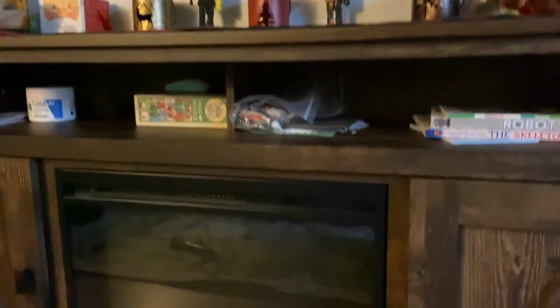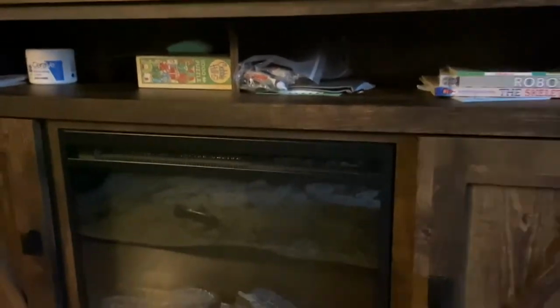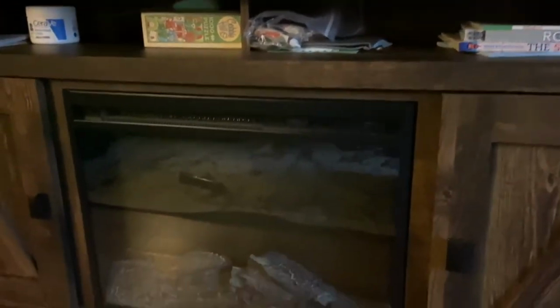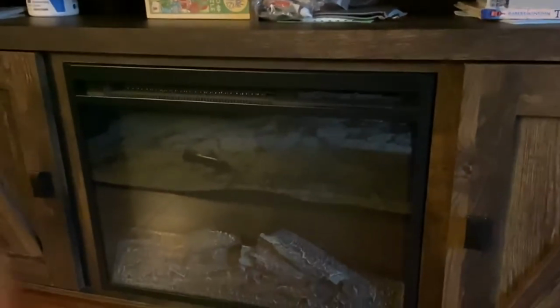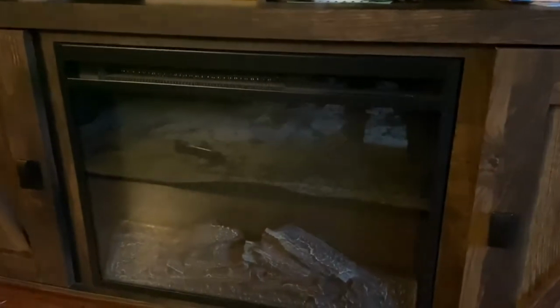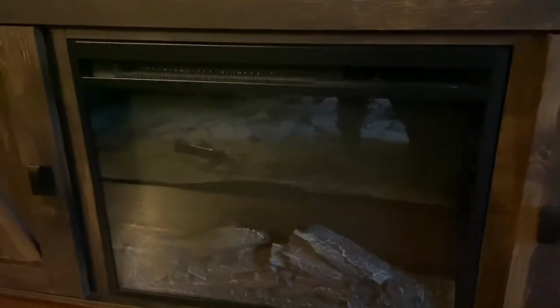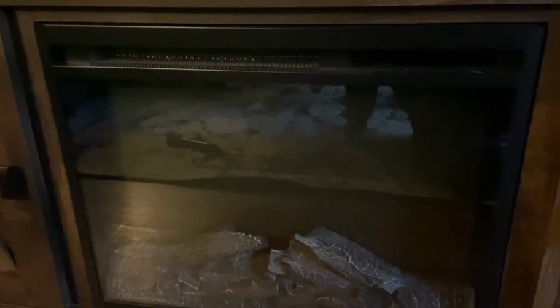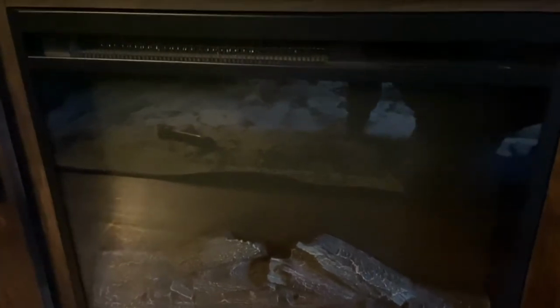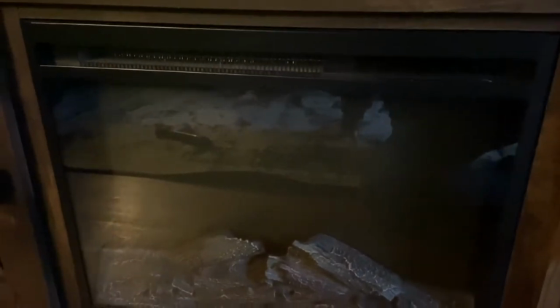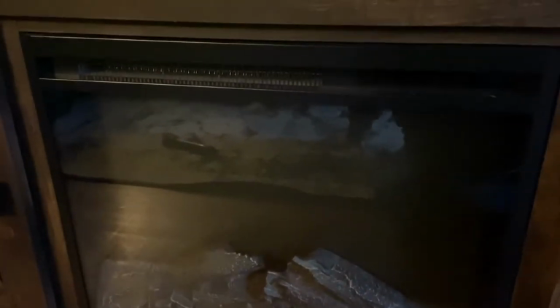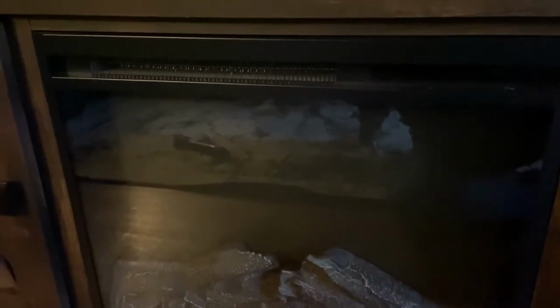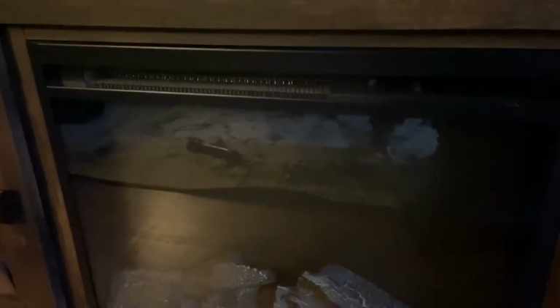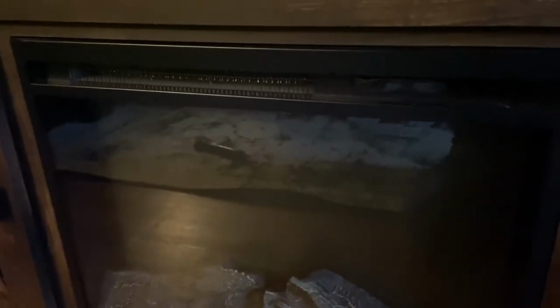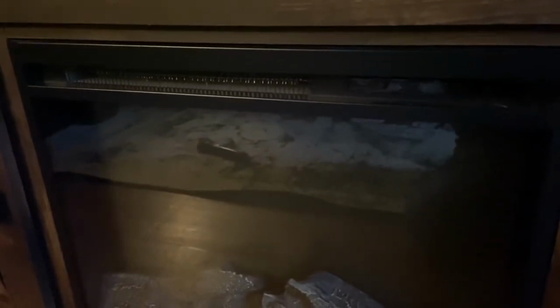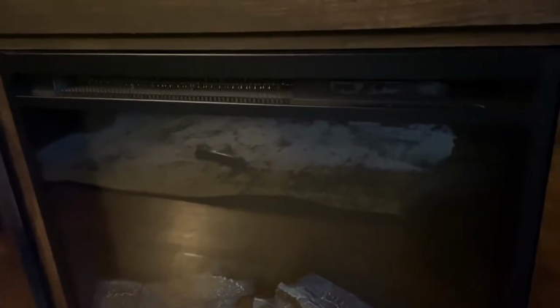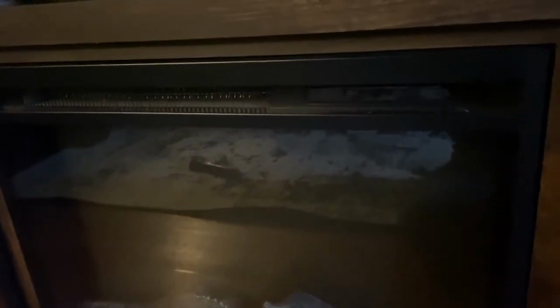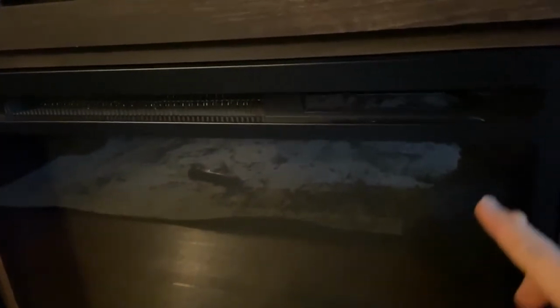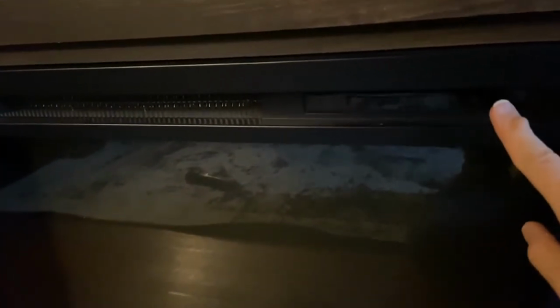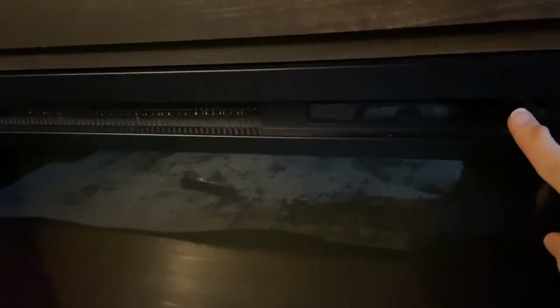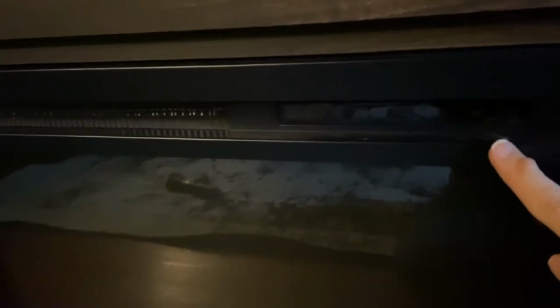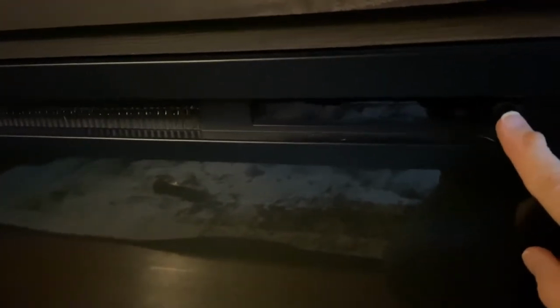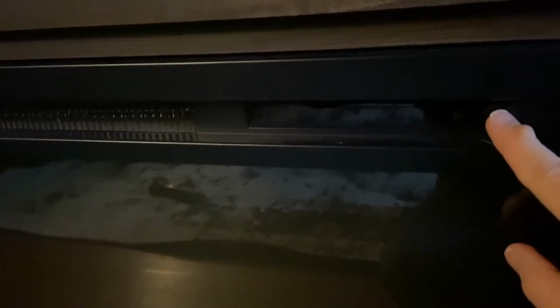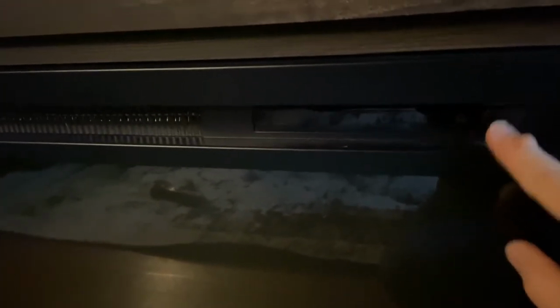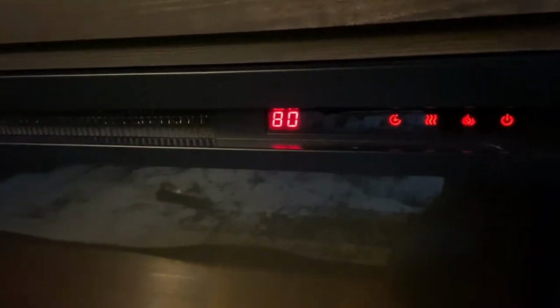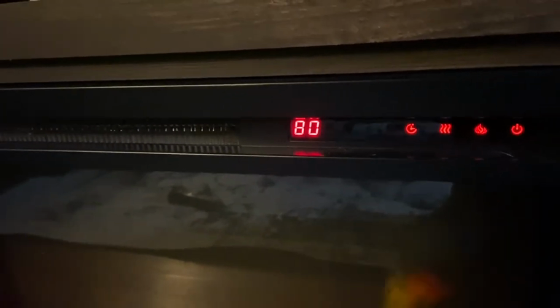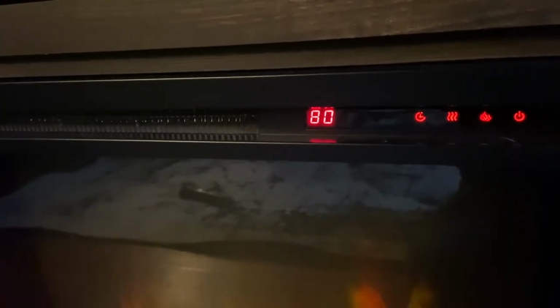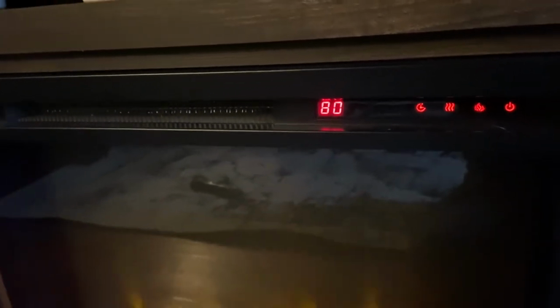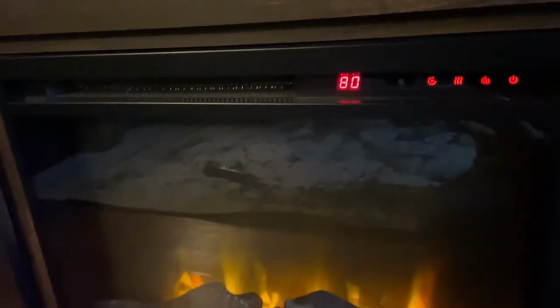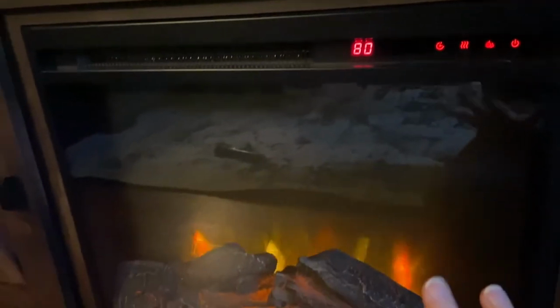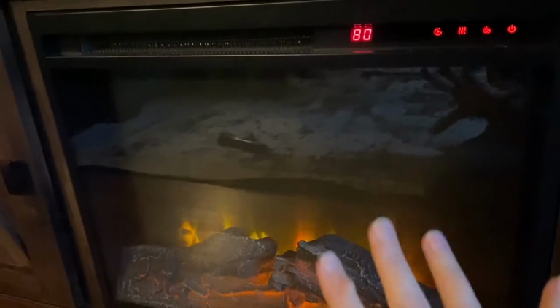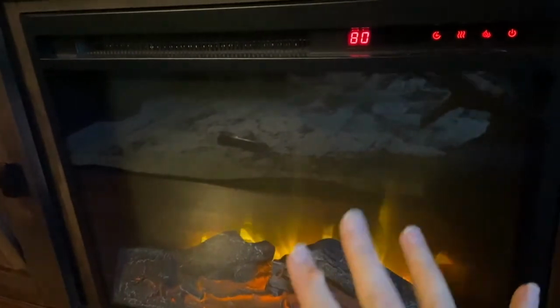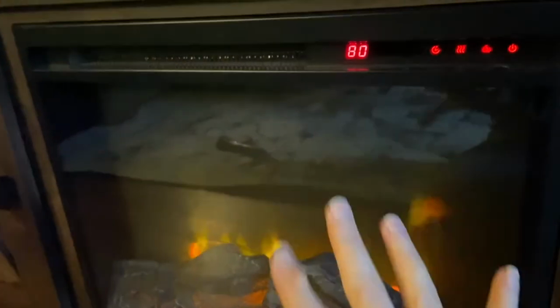I want to show you changing the settings and the temperature. It also comes with a remote with batteries, but to turn it on it's pretty easy, and it heats up really quickly.